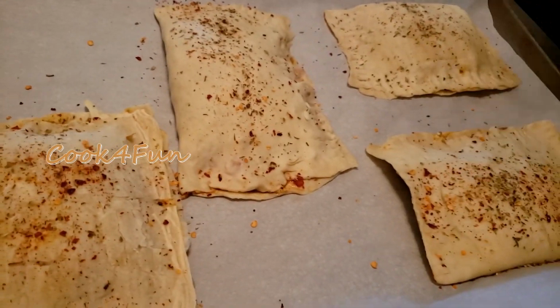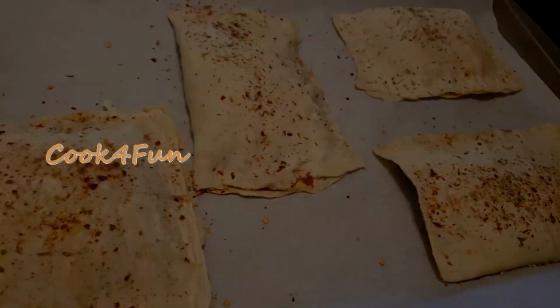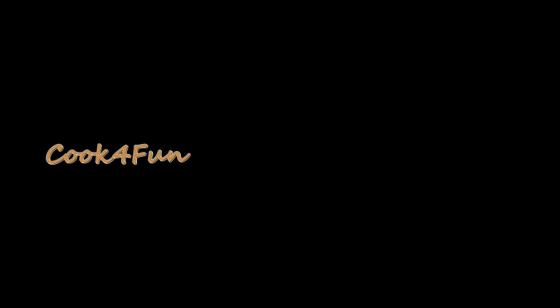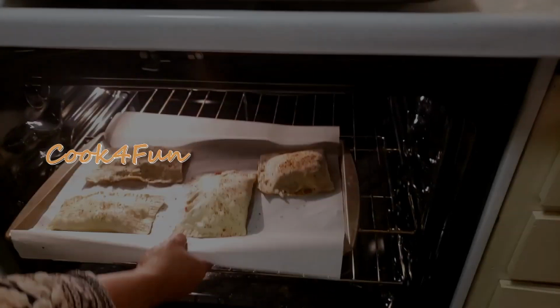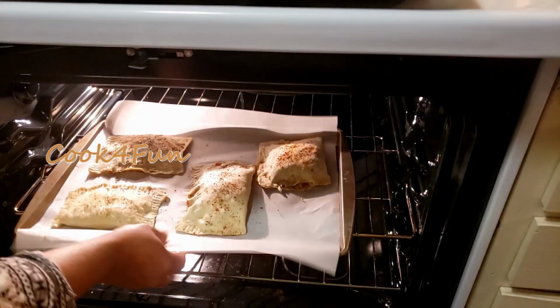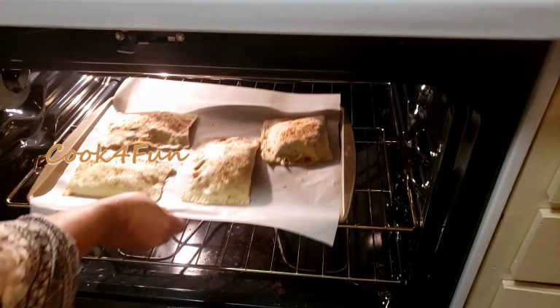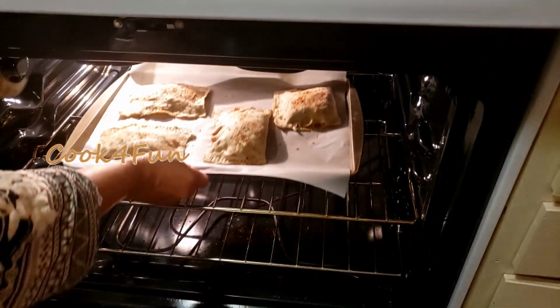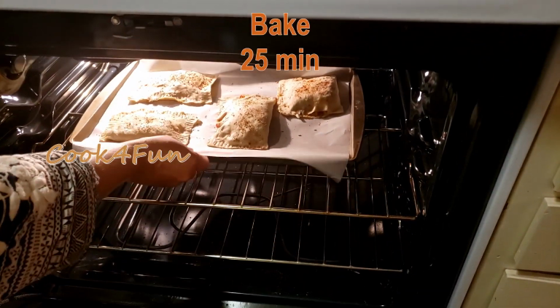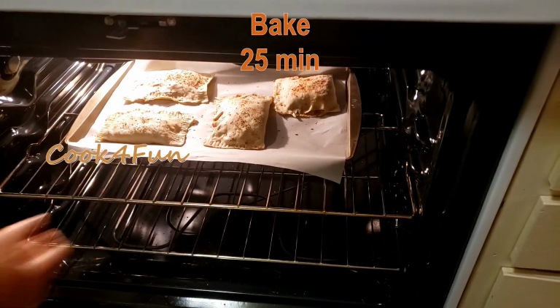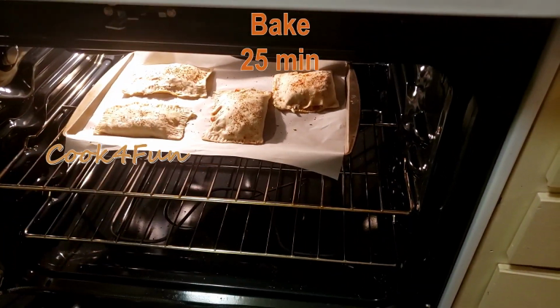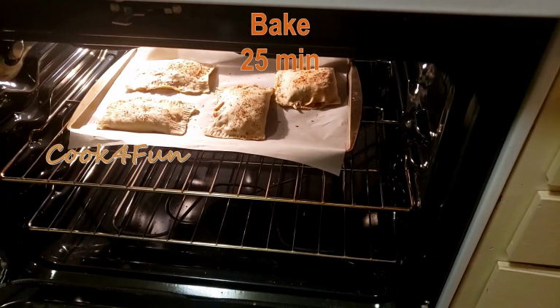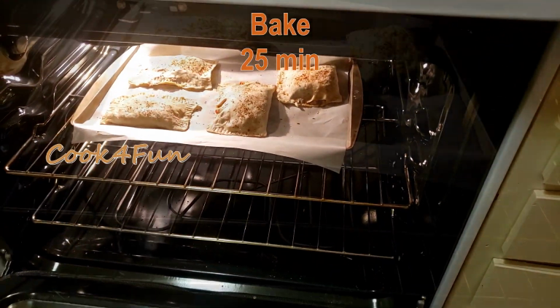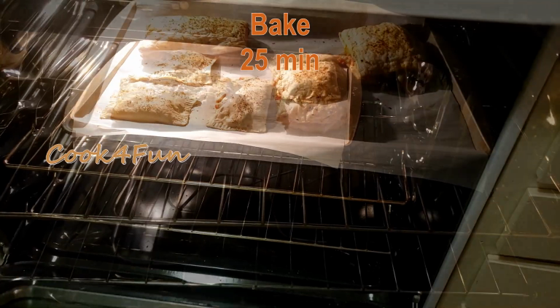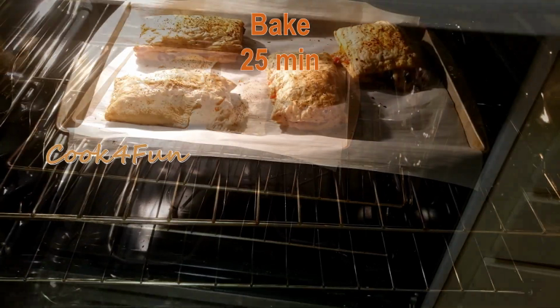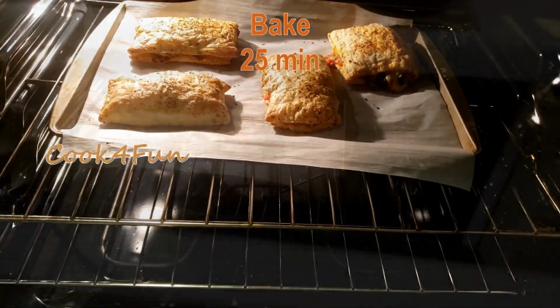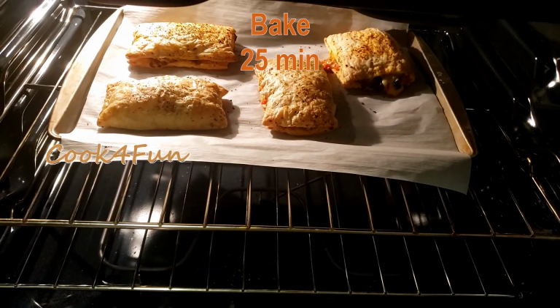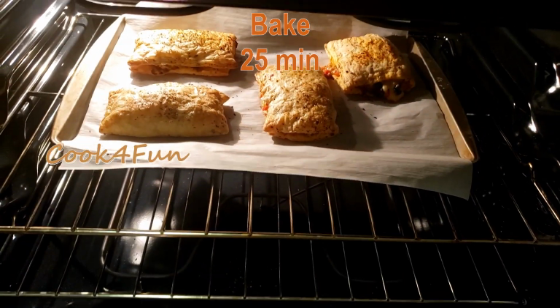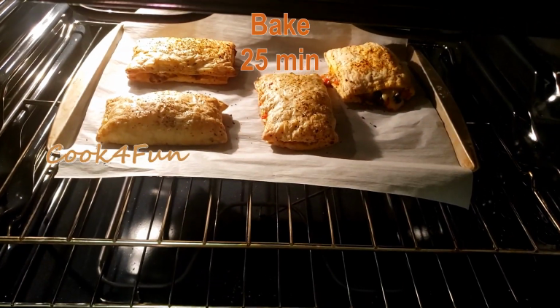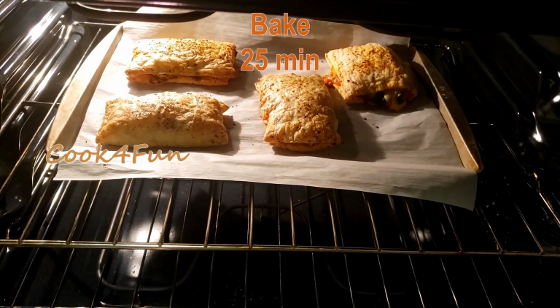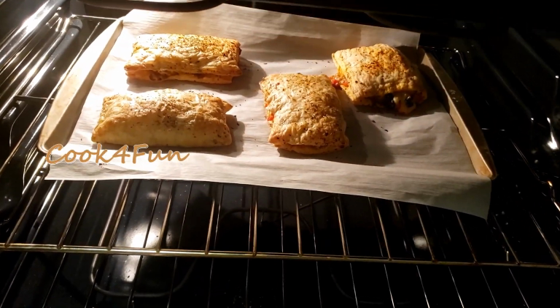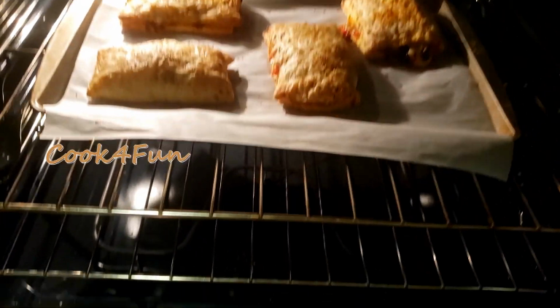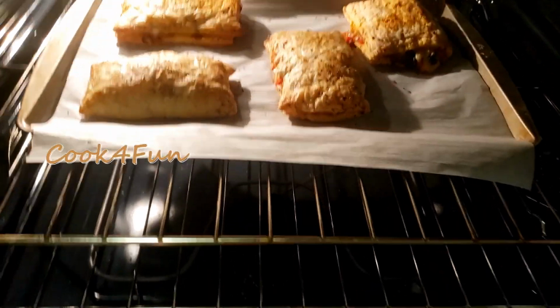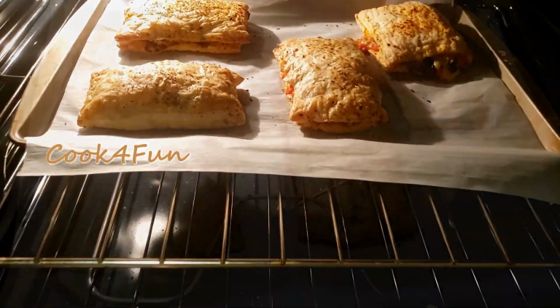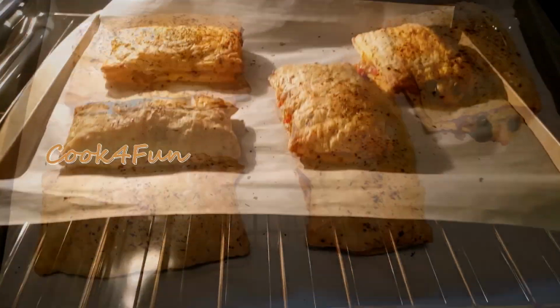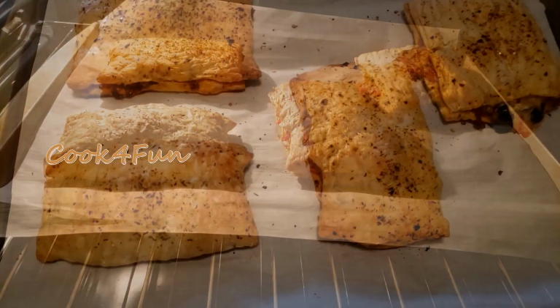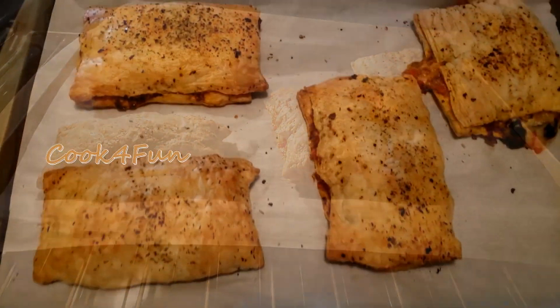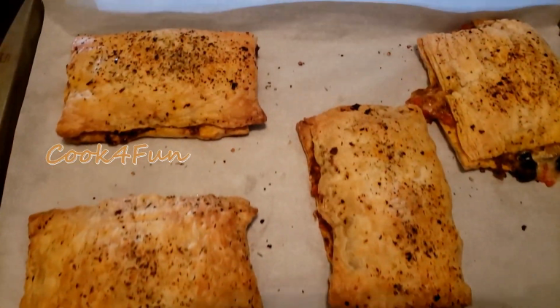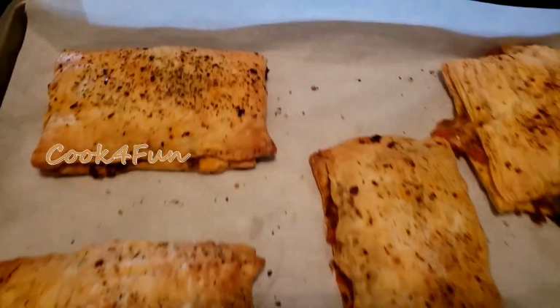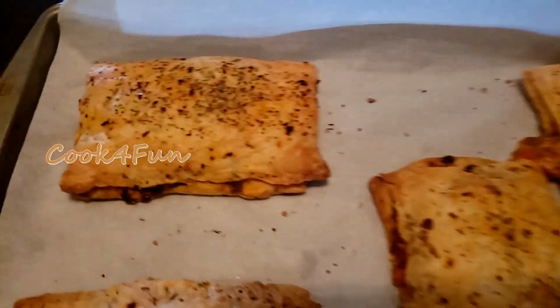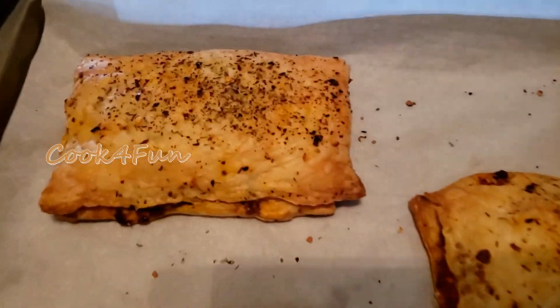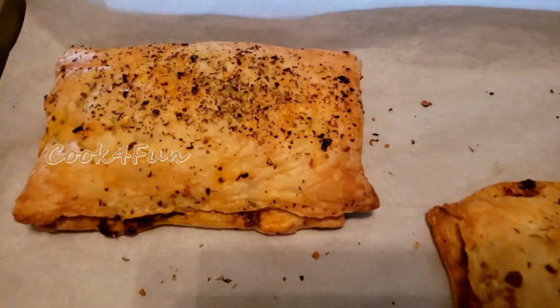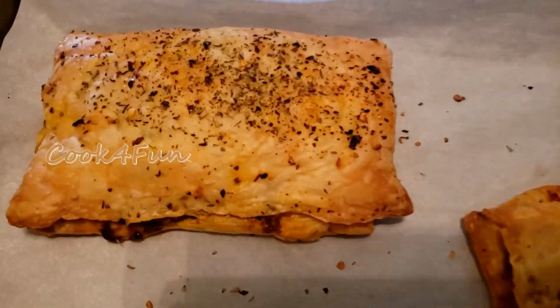It's time to get it into the oven. Bake it for 25 minutes, and after 25 minutes your pizza puff is ready.